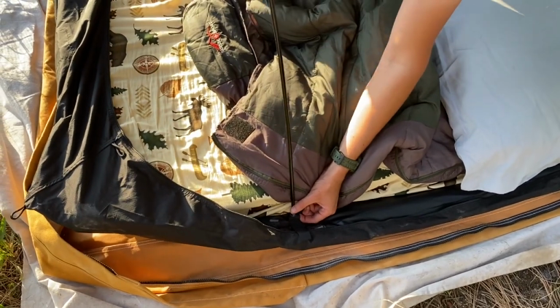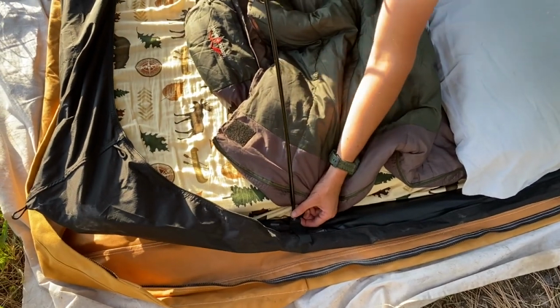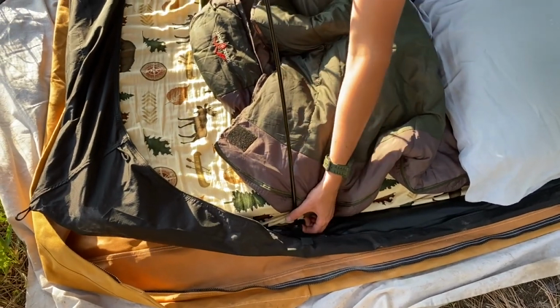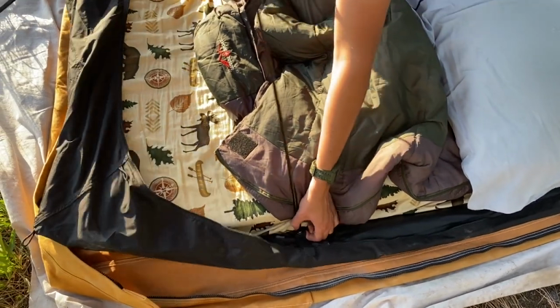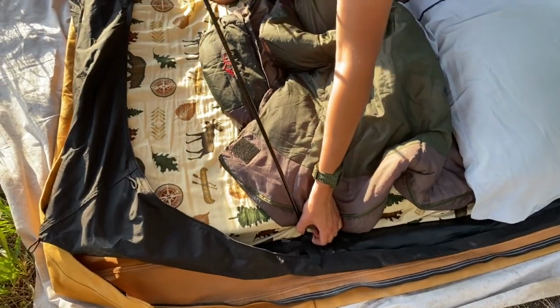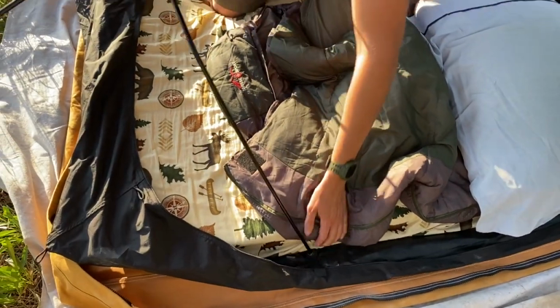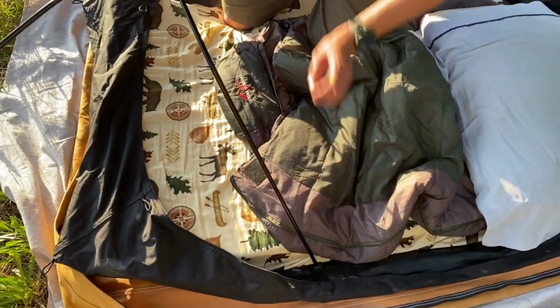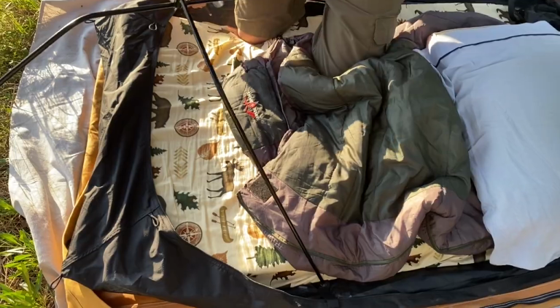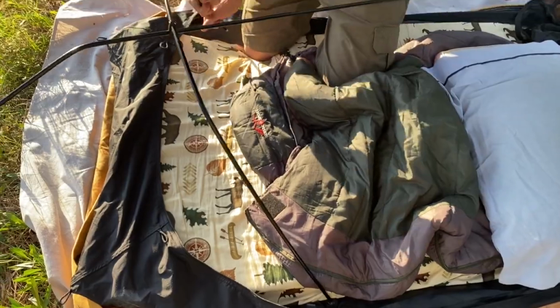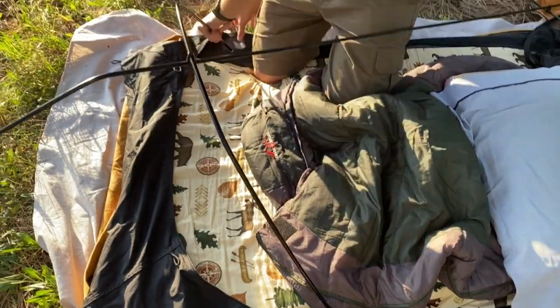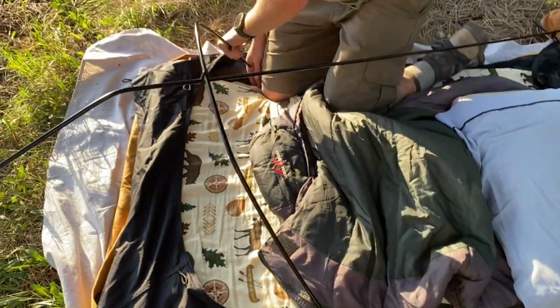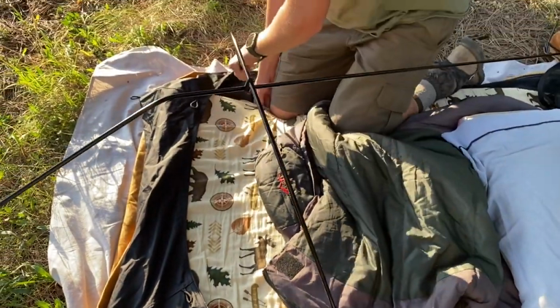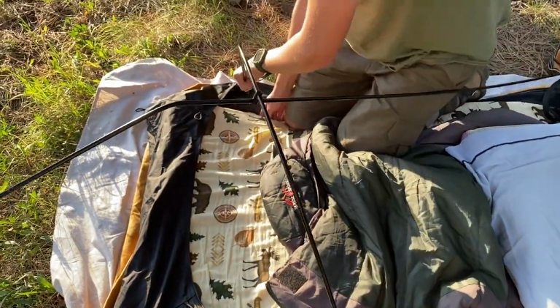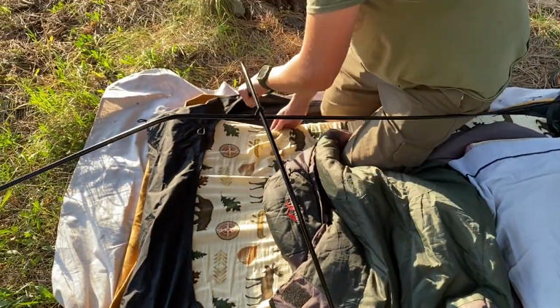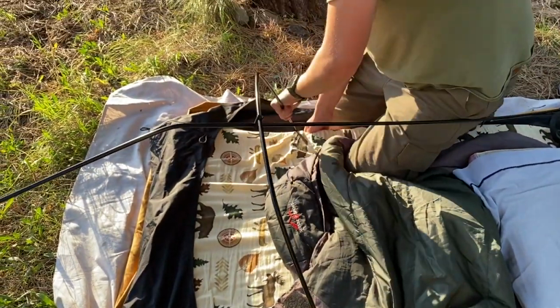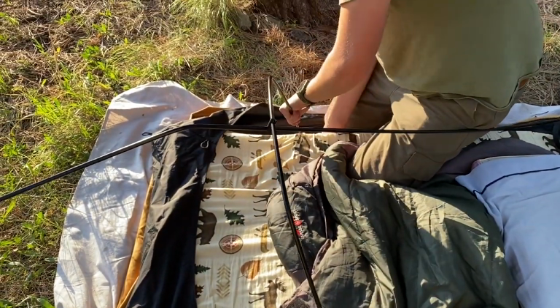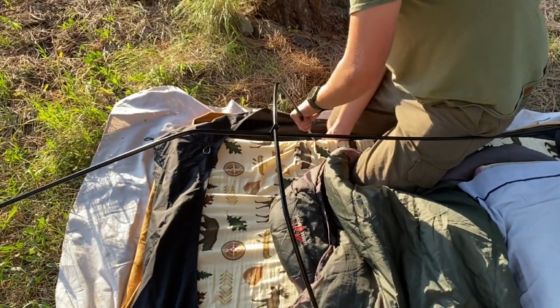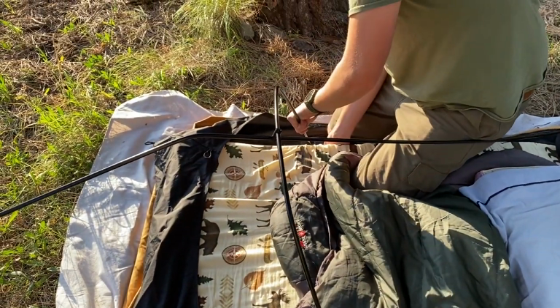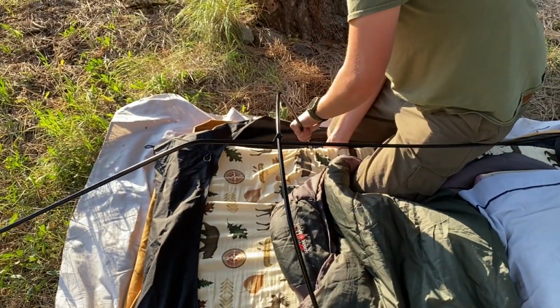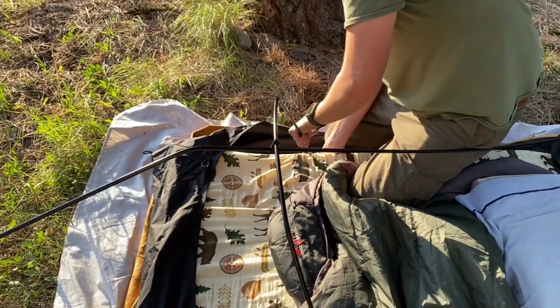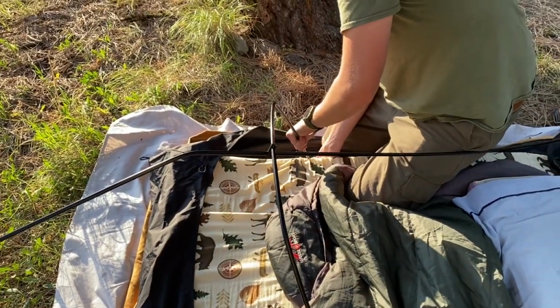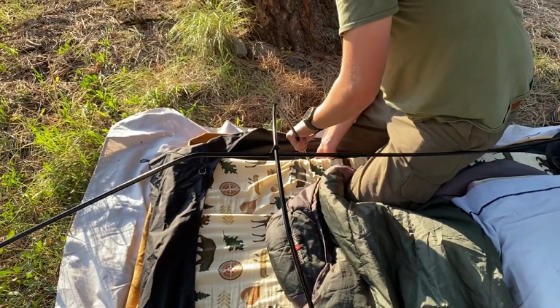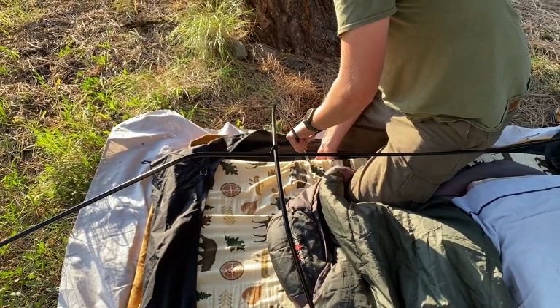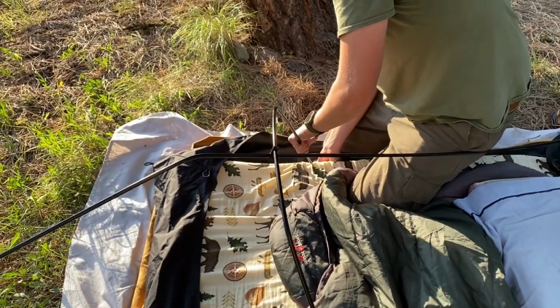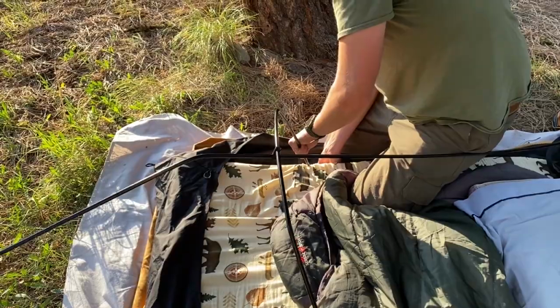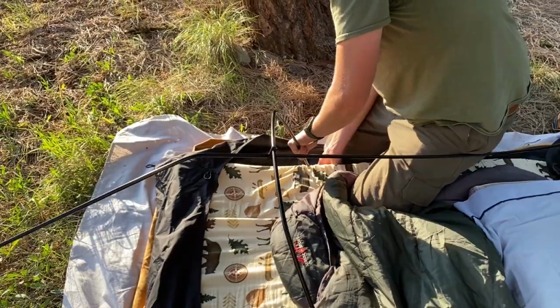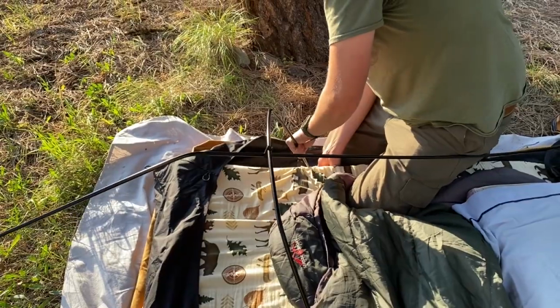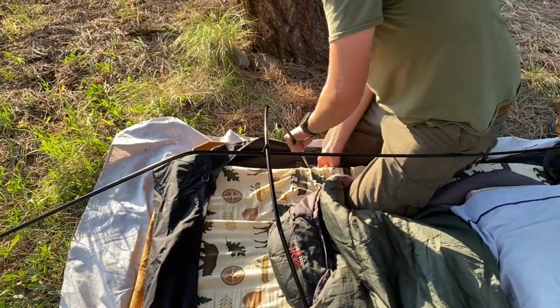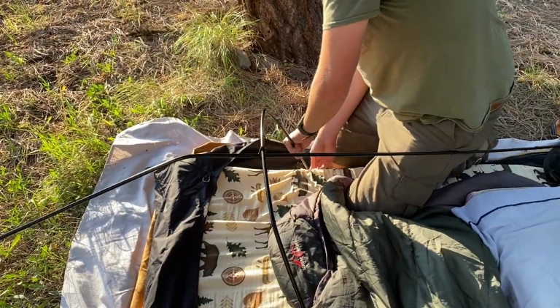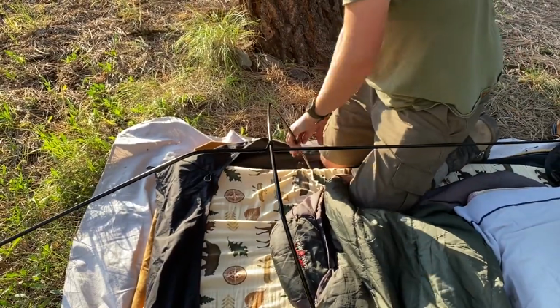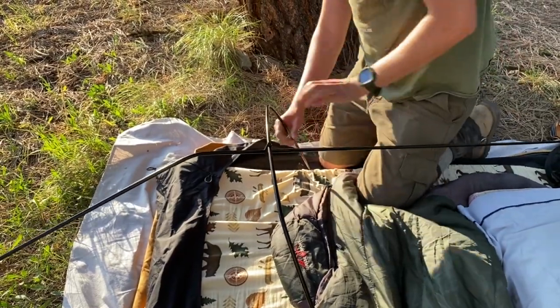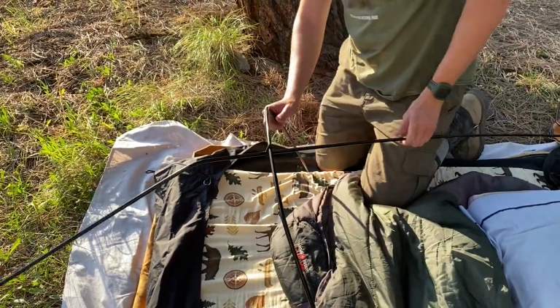One of the poles popped out already. A little determination does it. The cot sits a couple feet high — 34 inches, which is what they quoted.